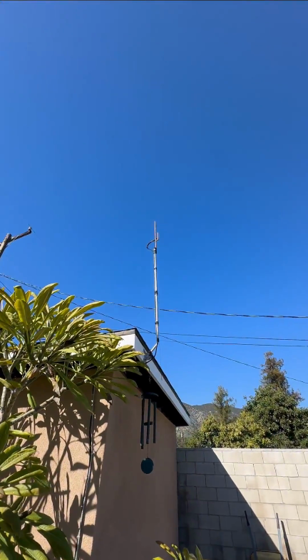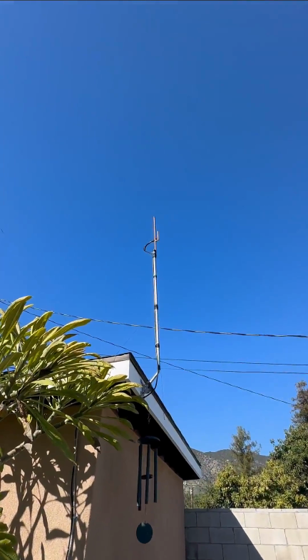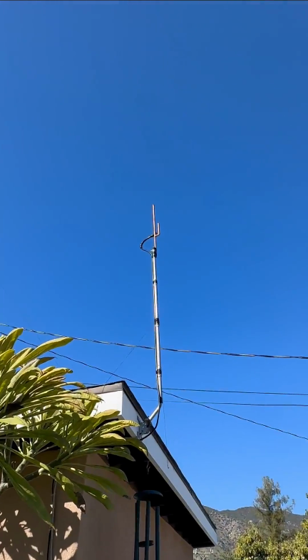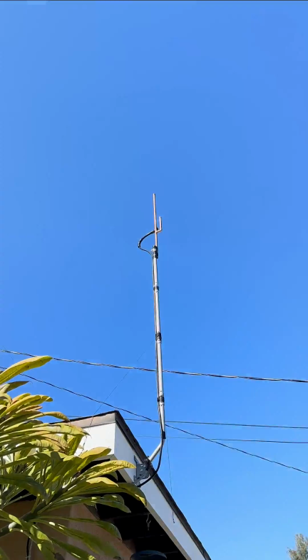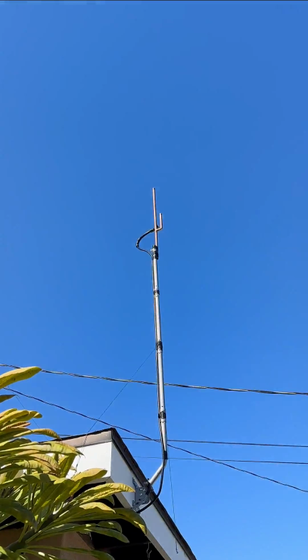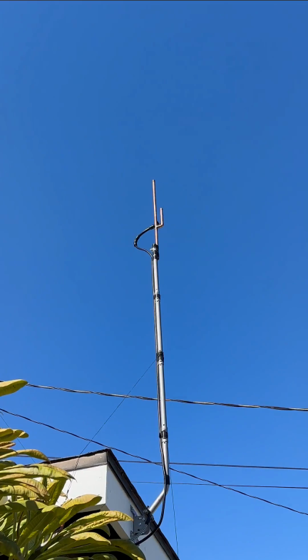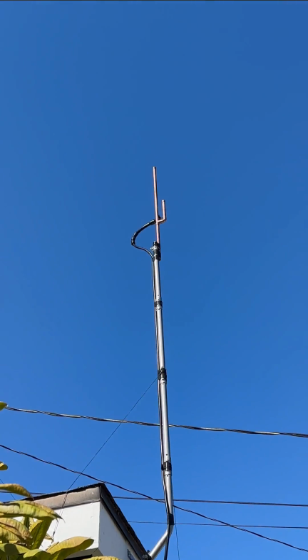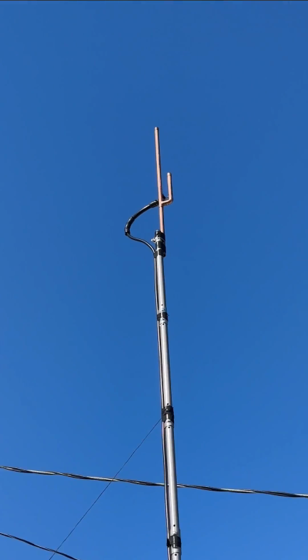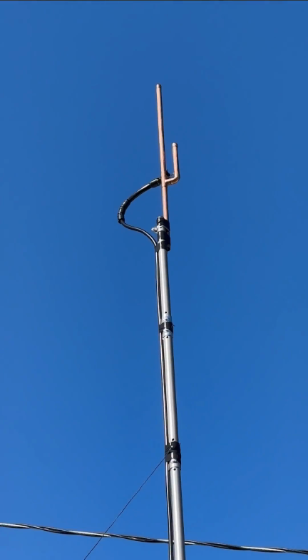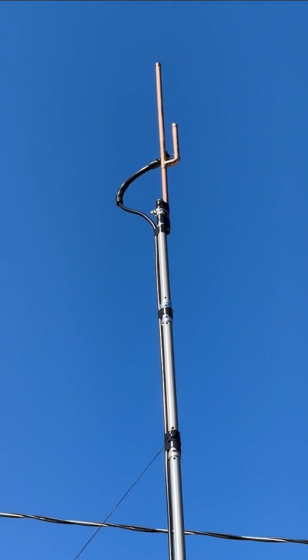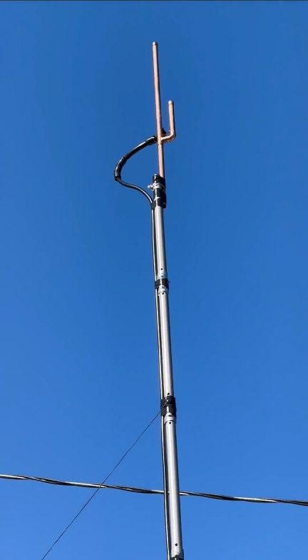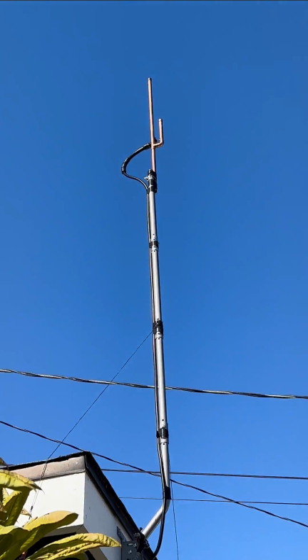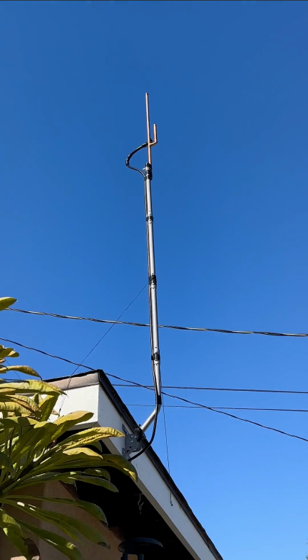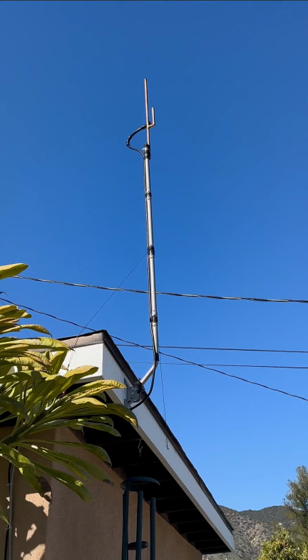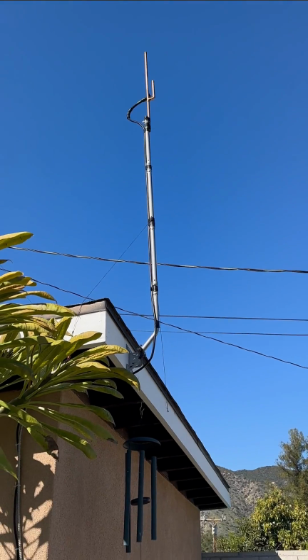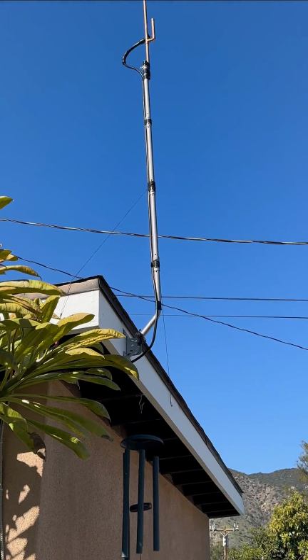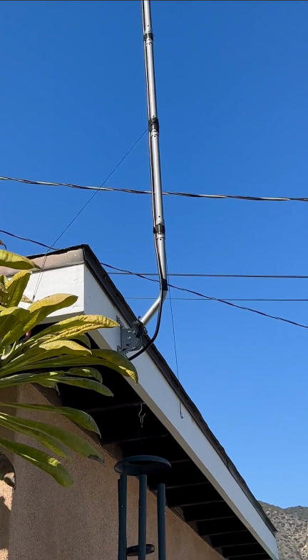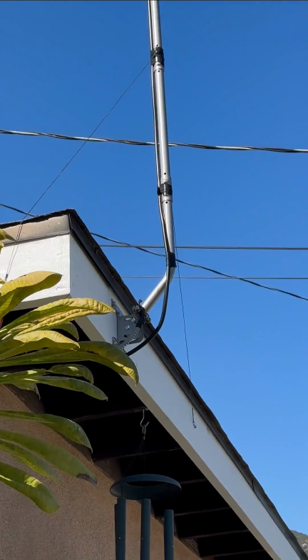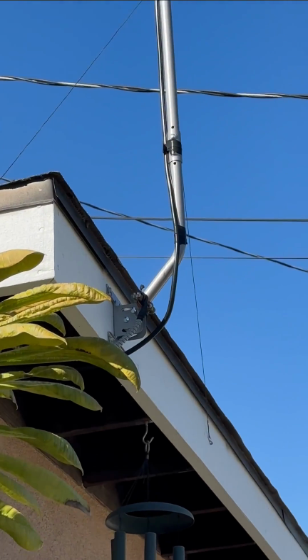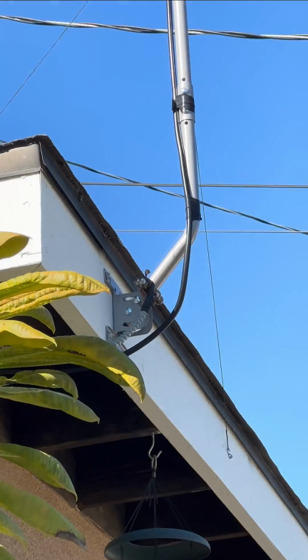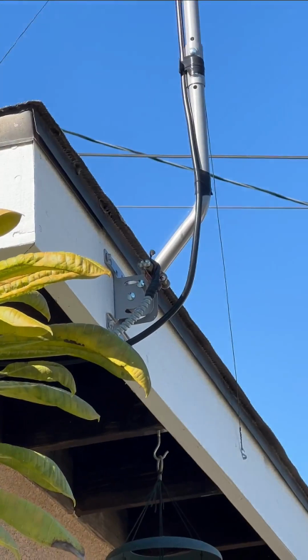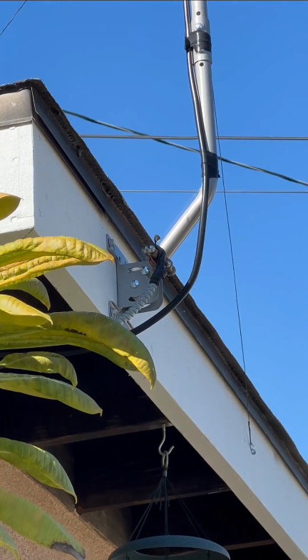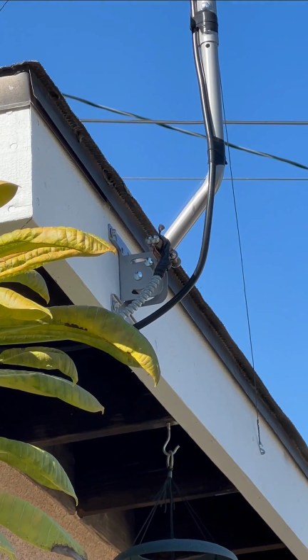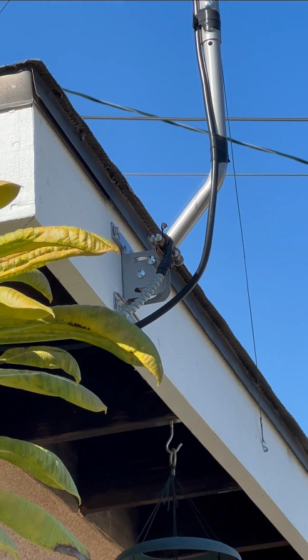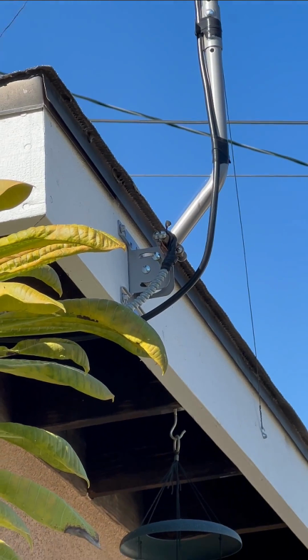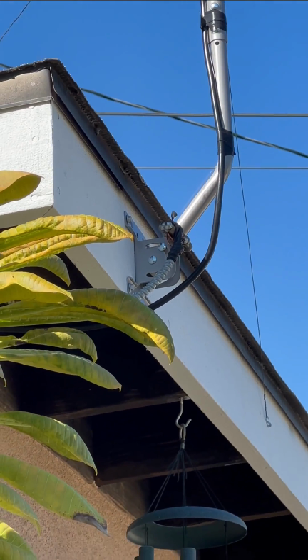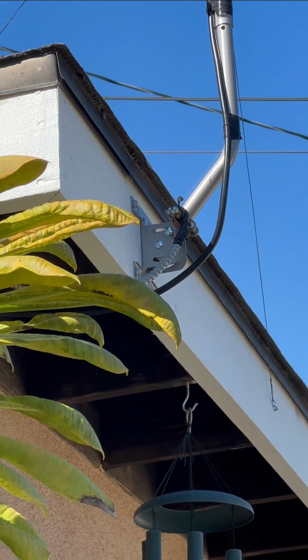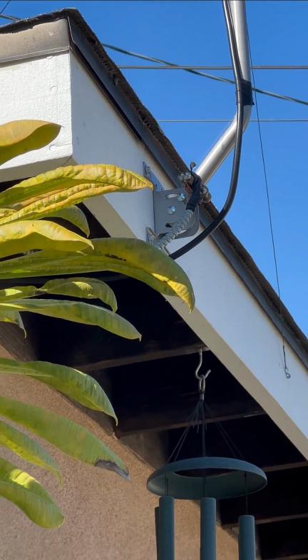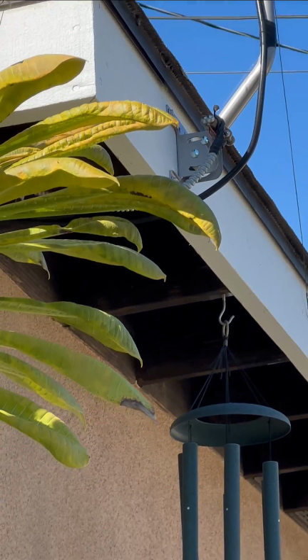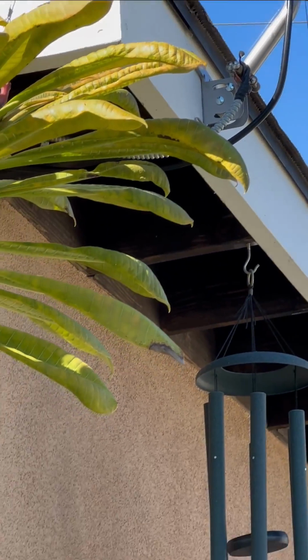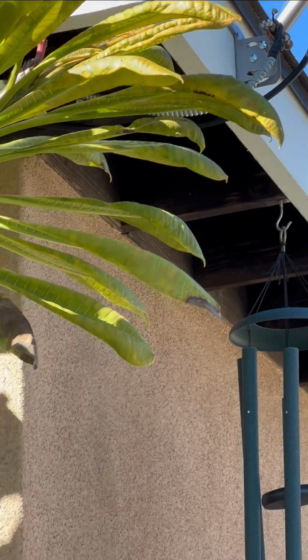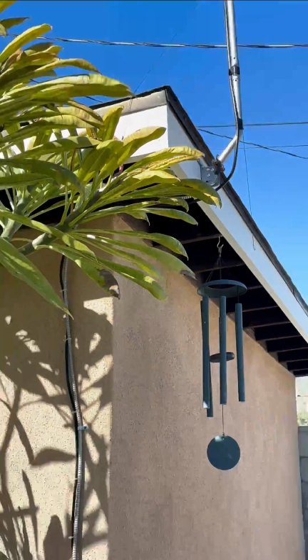There is my J-Pull antenna. It's a $30 antenna. Very simple. There's my grounding line — comes on down.